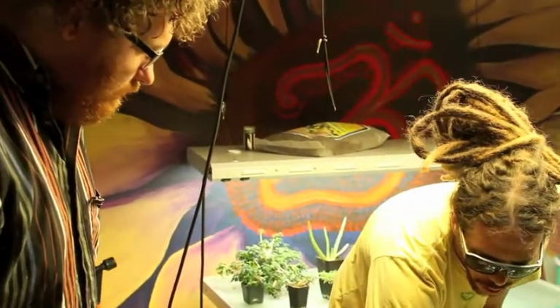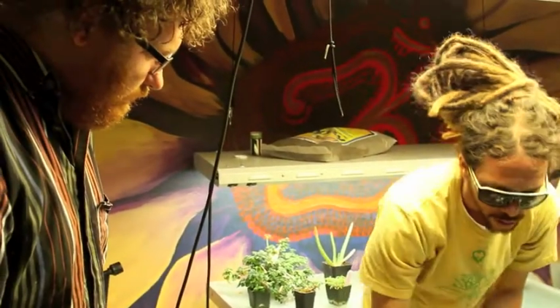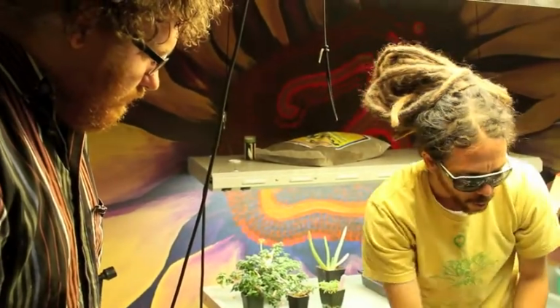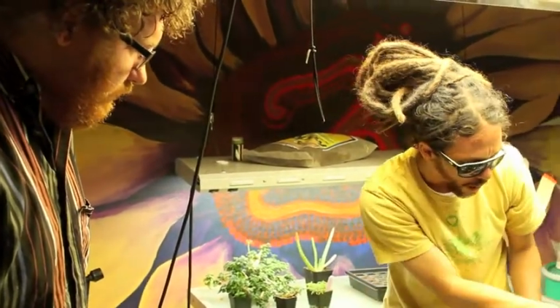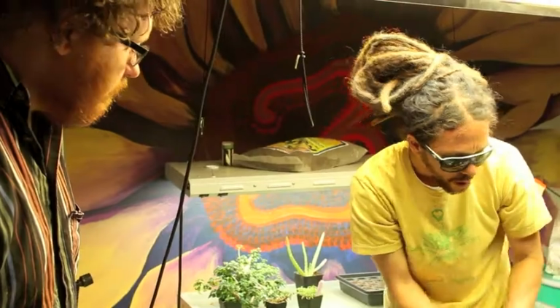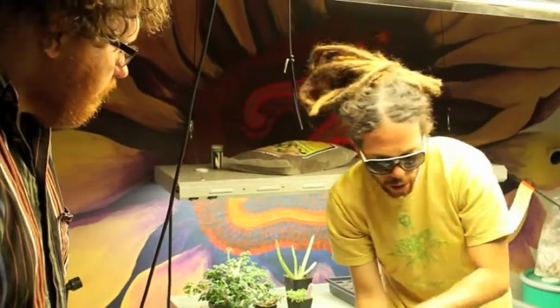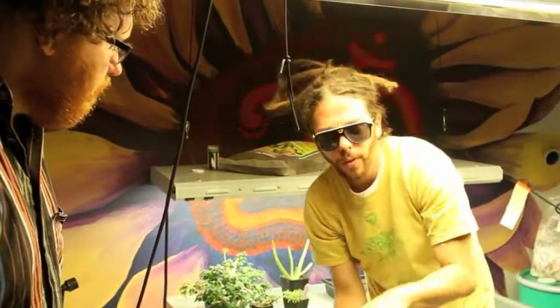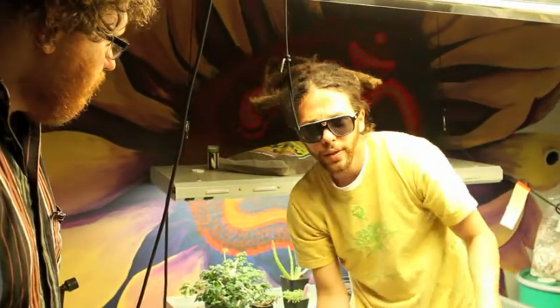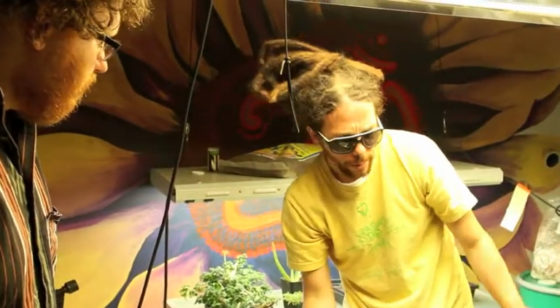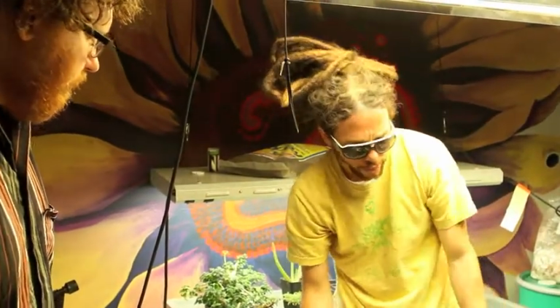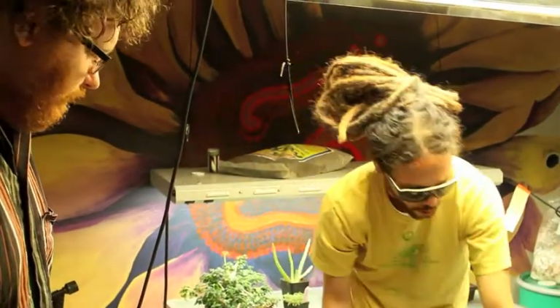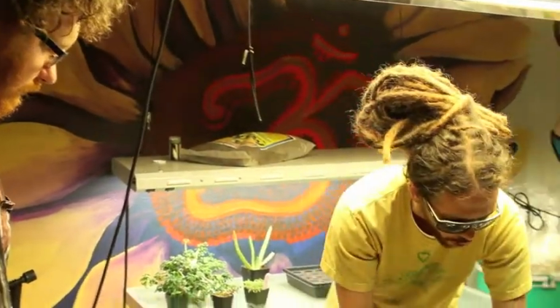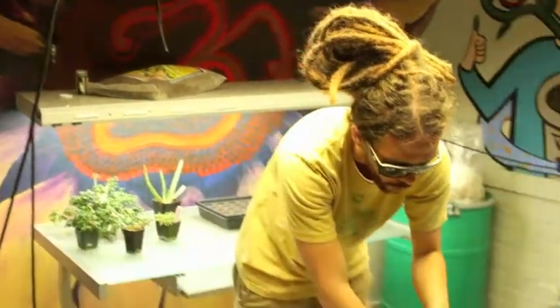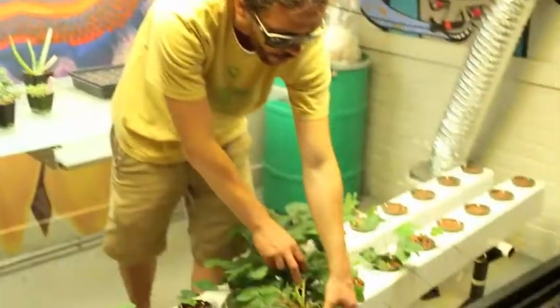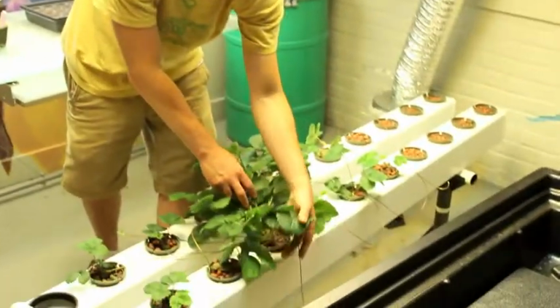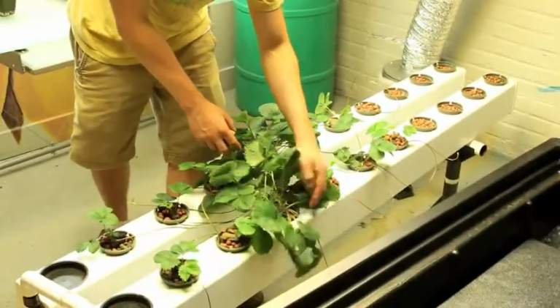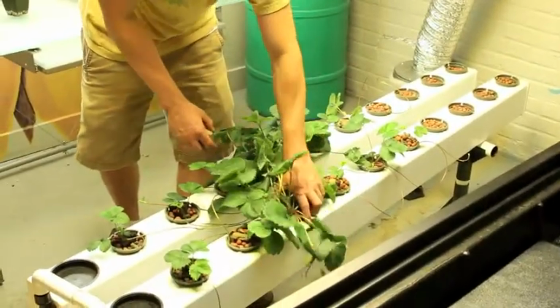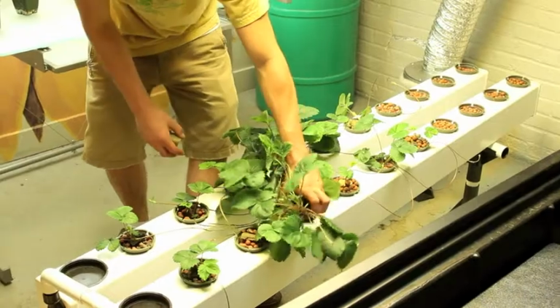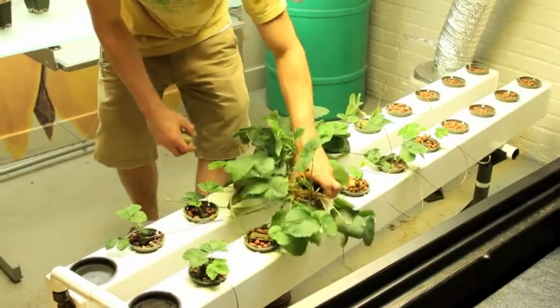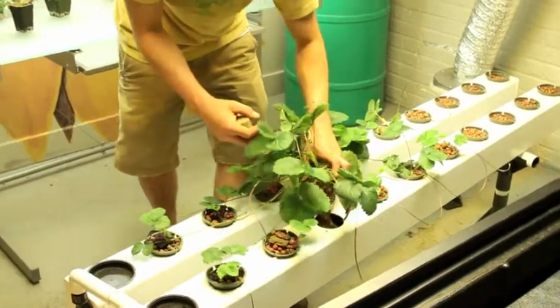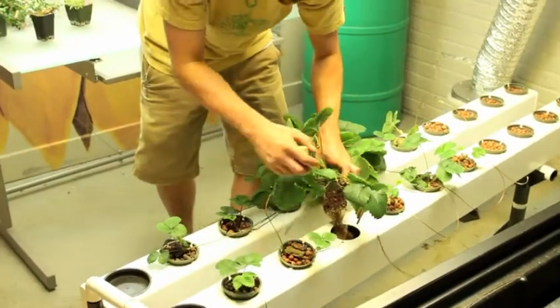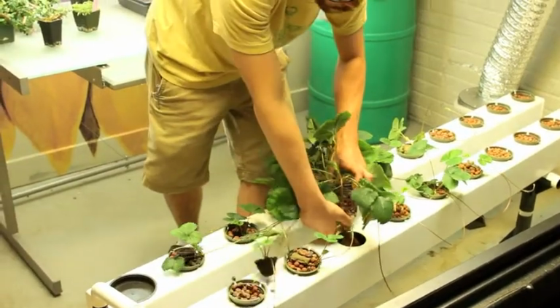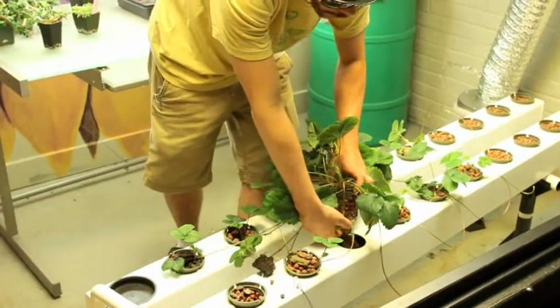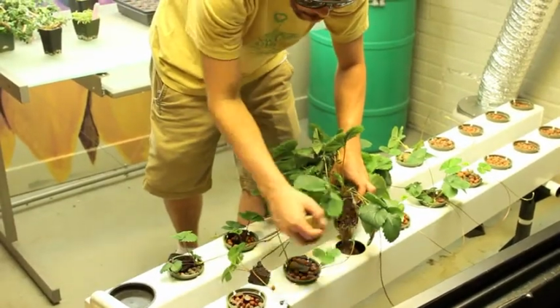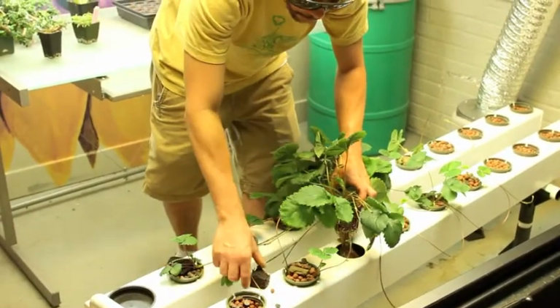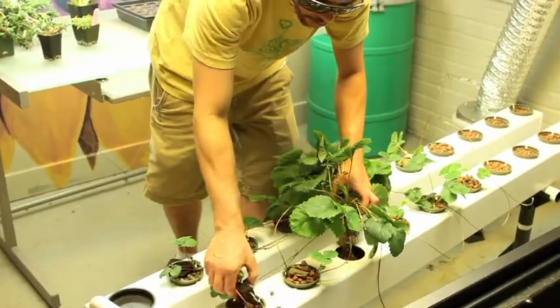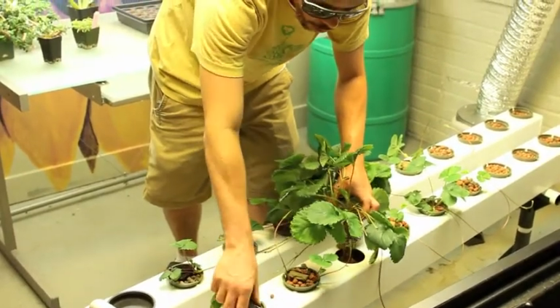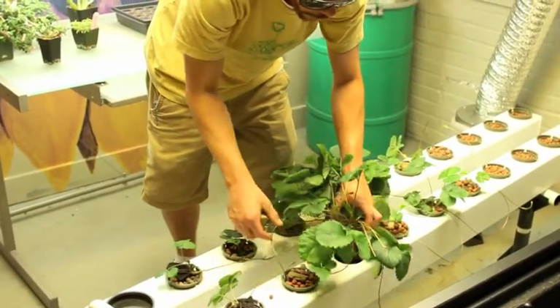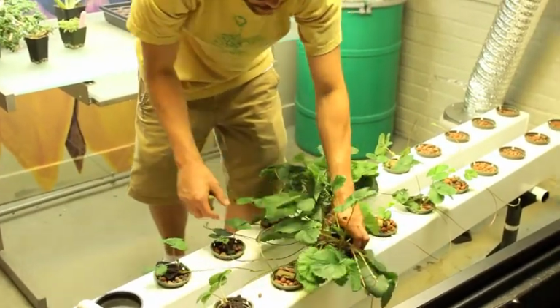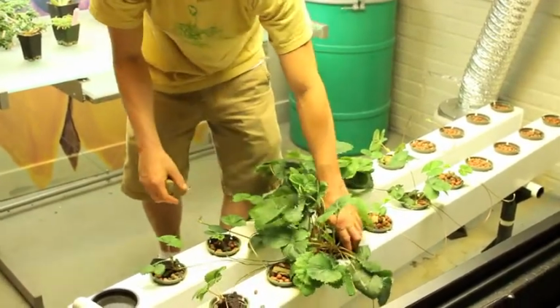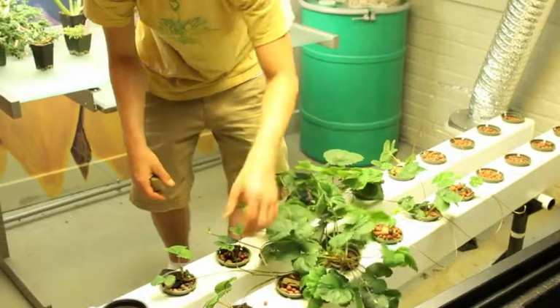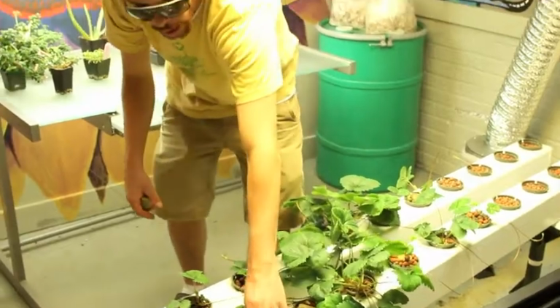It allows you to do 20 plants. You can do a variety of different types of plants. Right here we have some strawberries growing. These are kind of our mothers of the system. We've been running small babies off of that to start new plants.